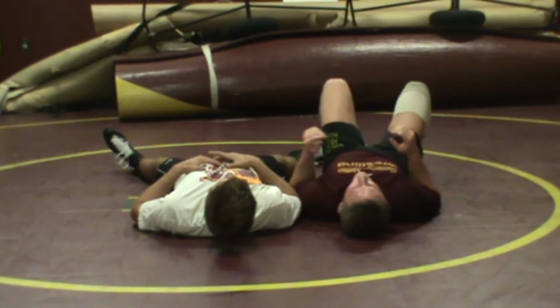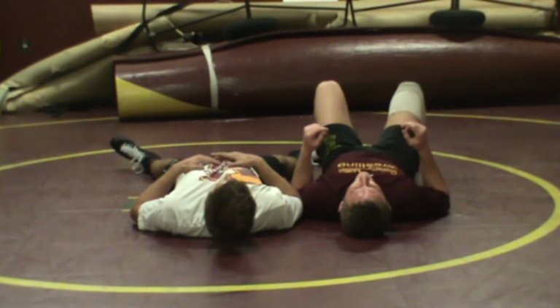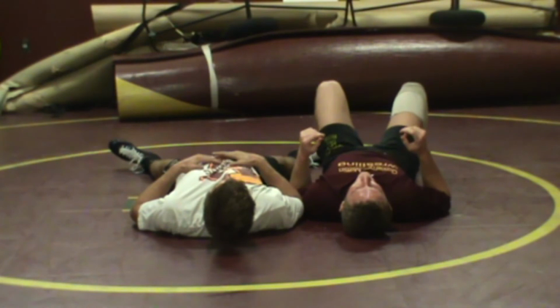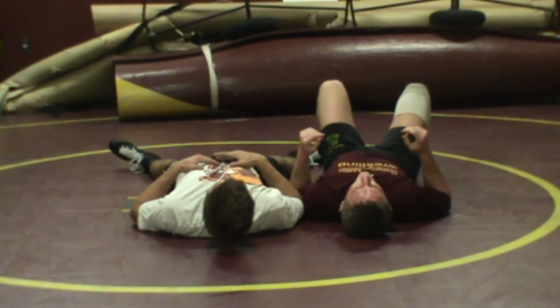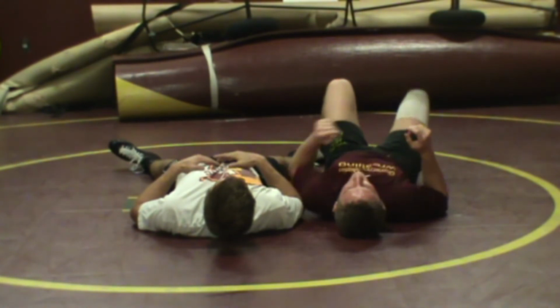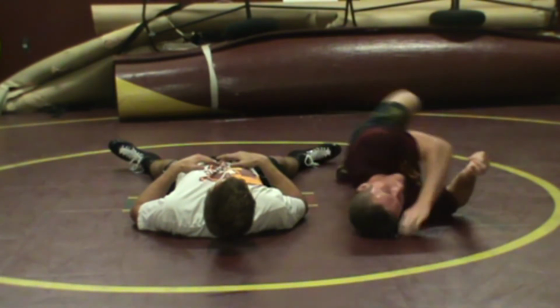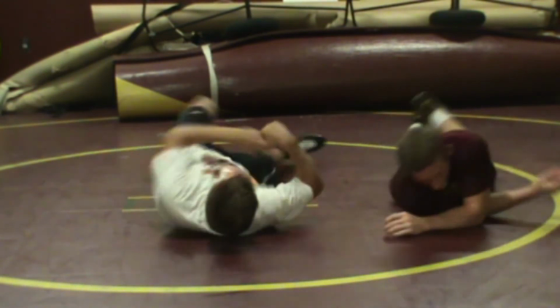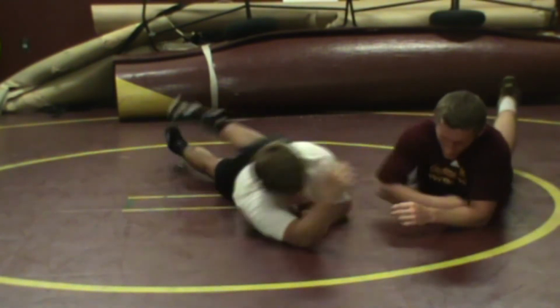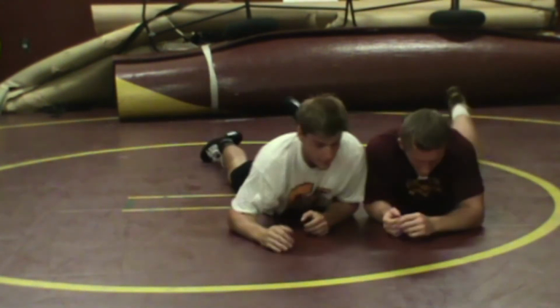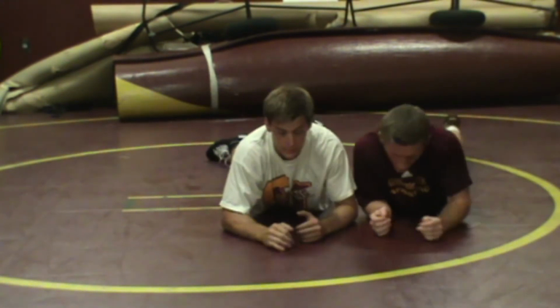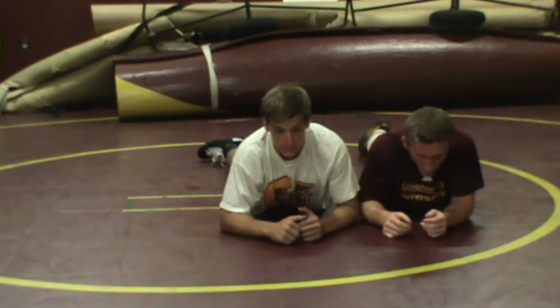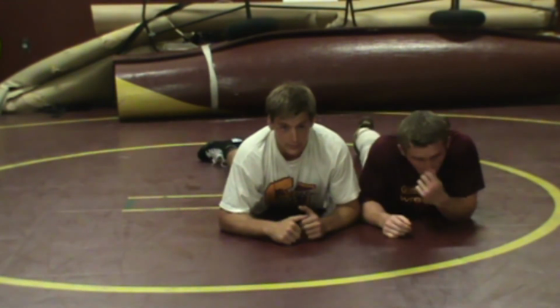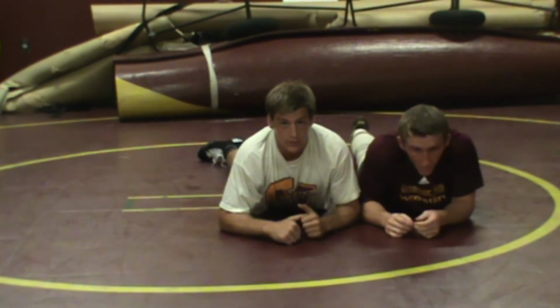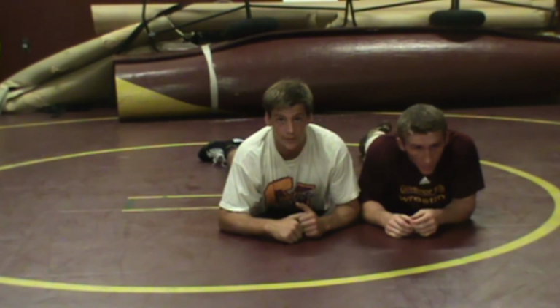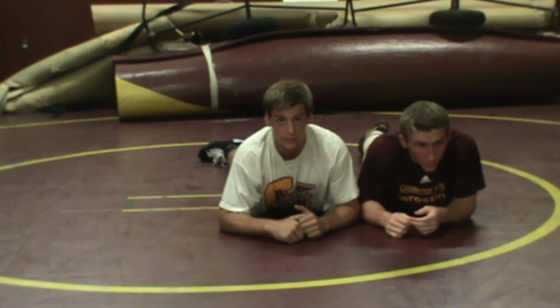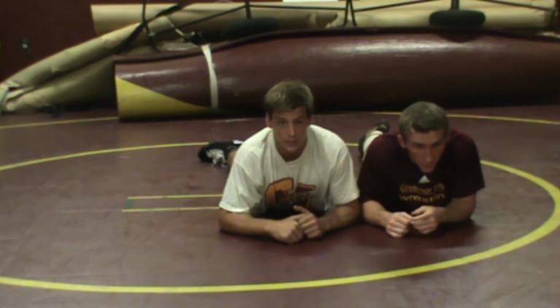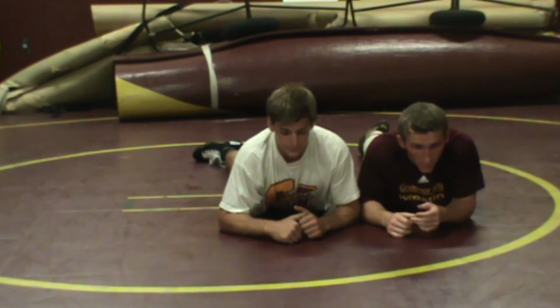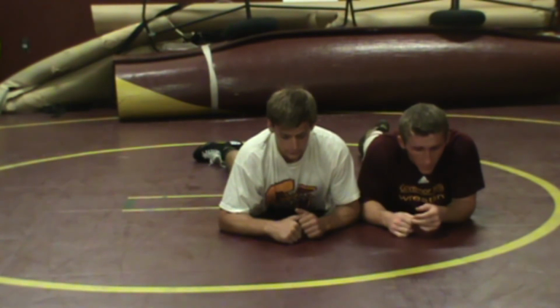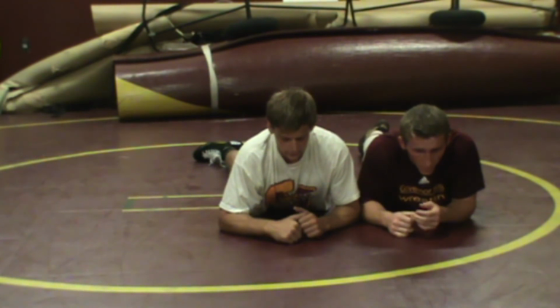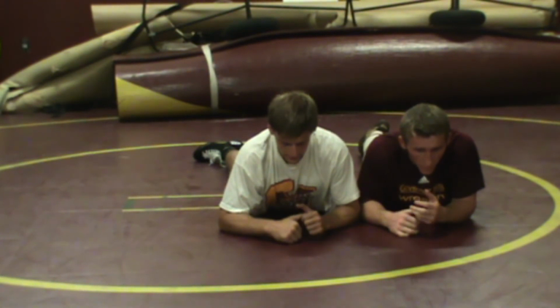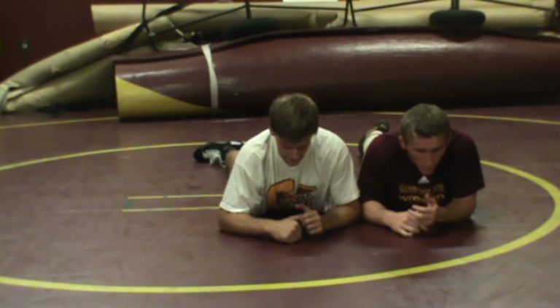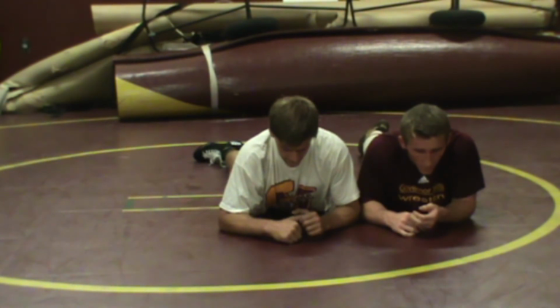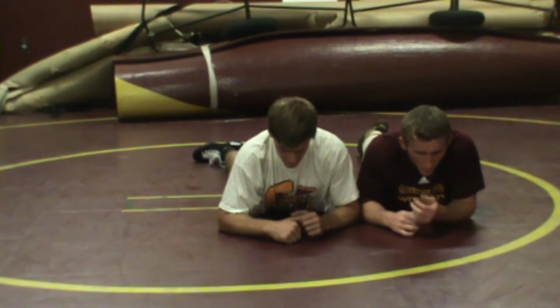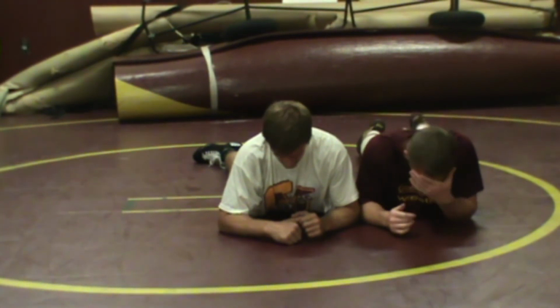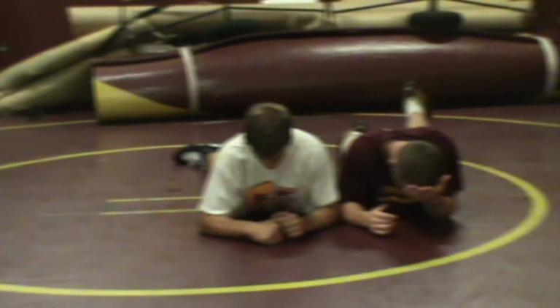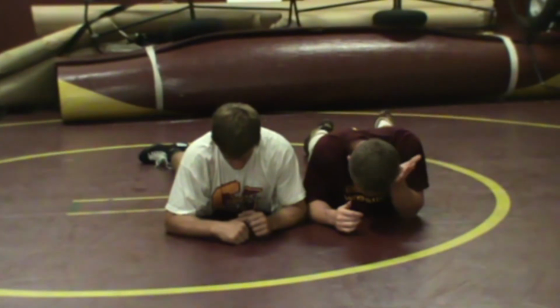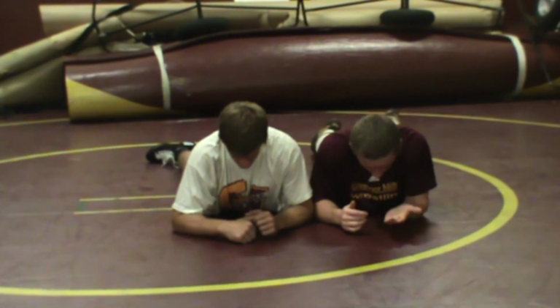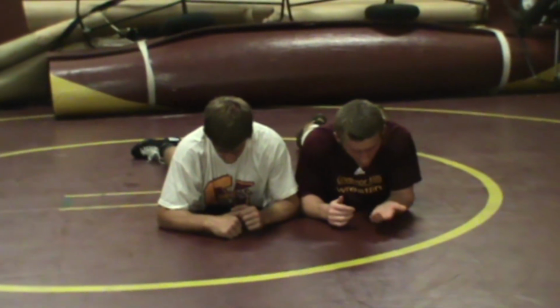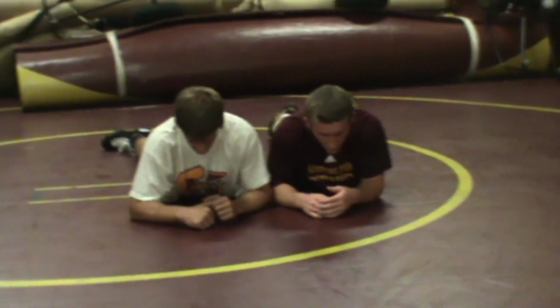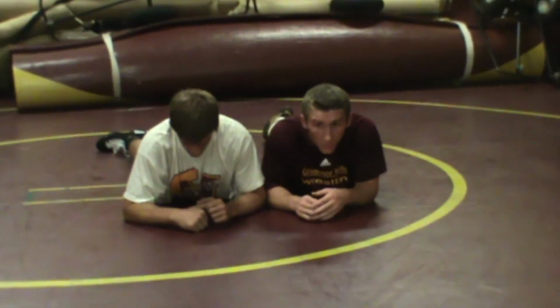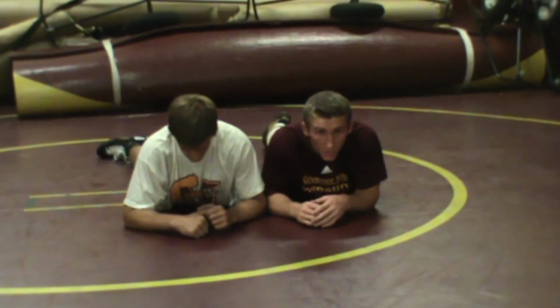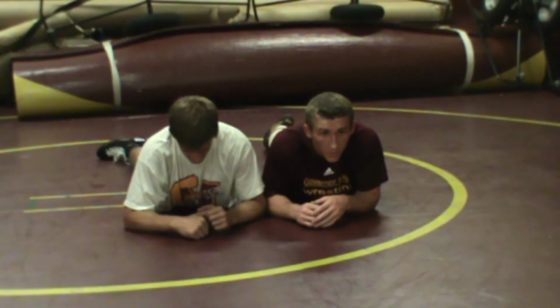You can do the same position where they're head to head on their stomachs. Various things like that — all types of different things. One guy can lay on the other person's back. Whatever you feel to have fun with the kids and get them to move off the whistle.